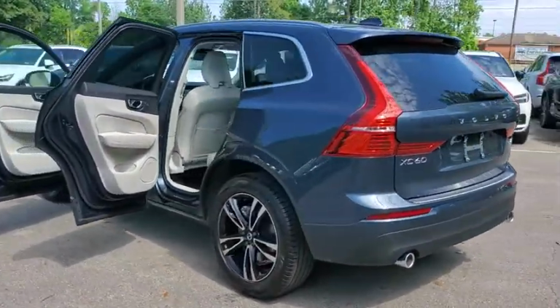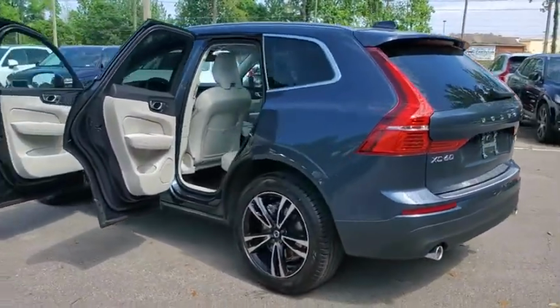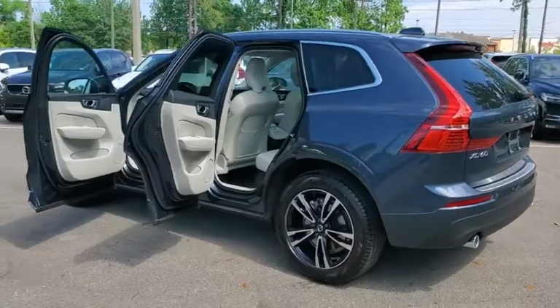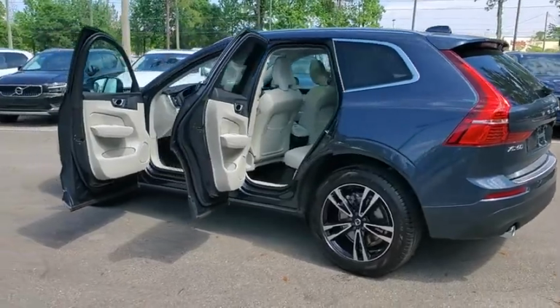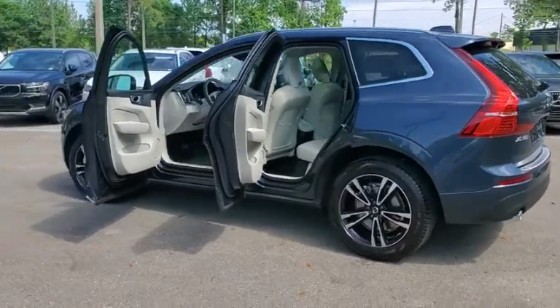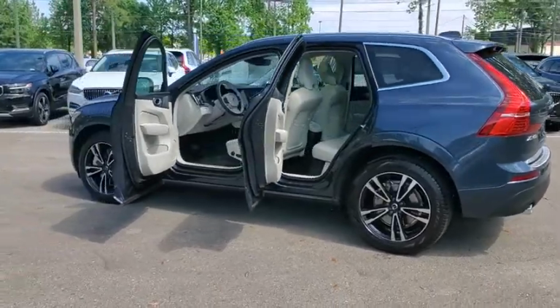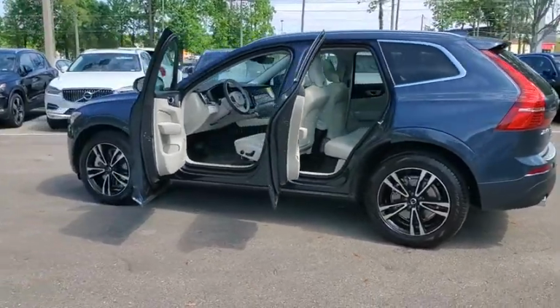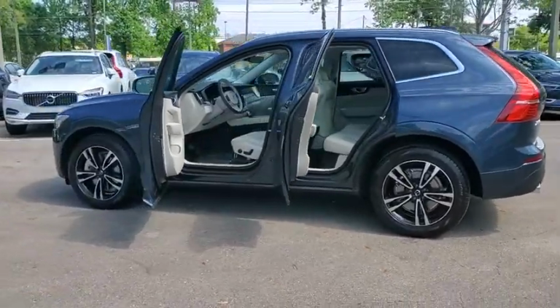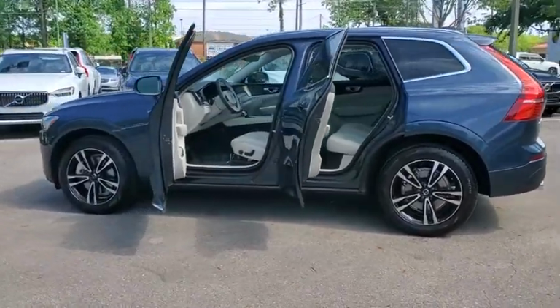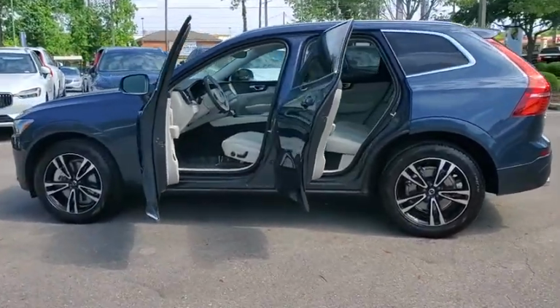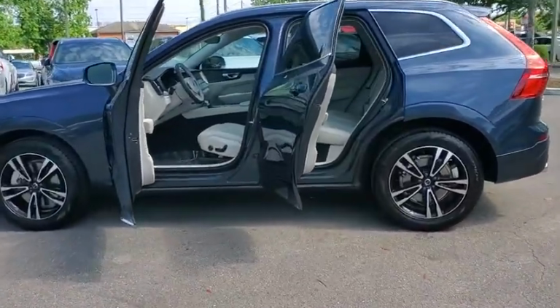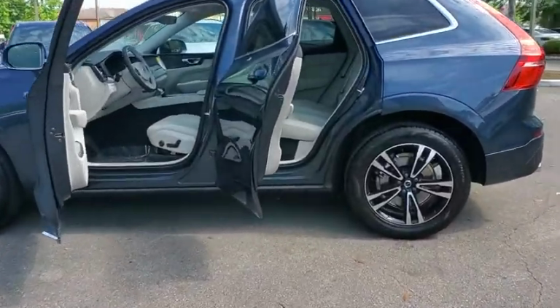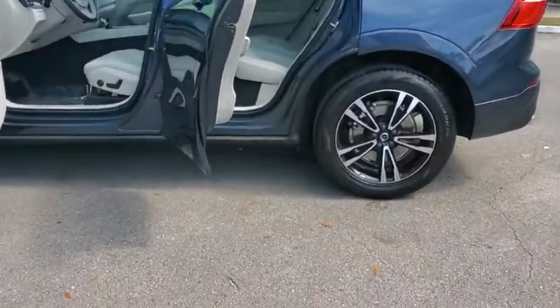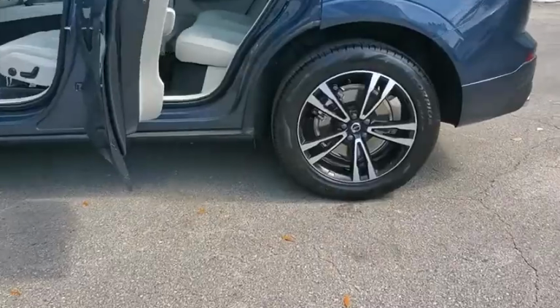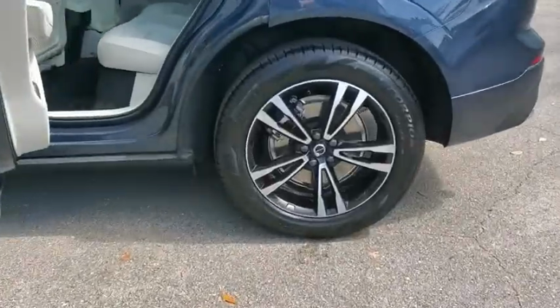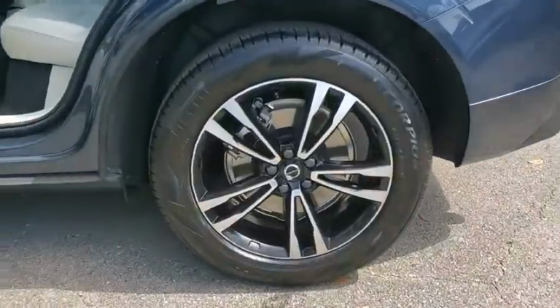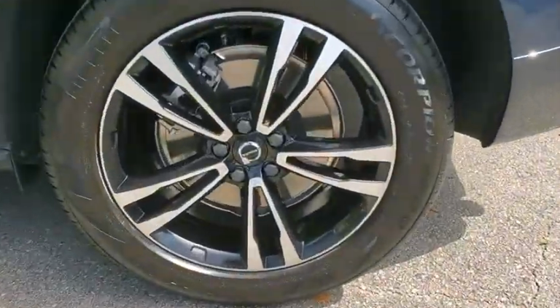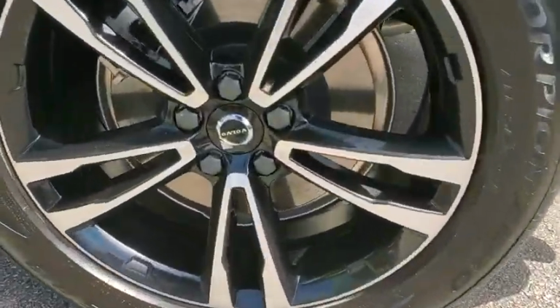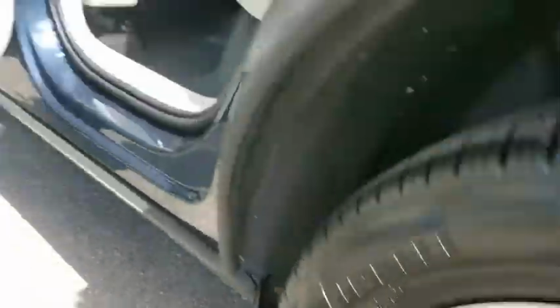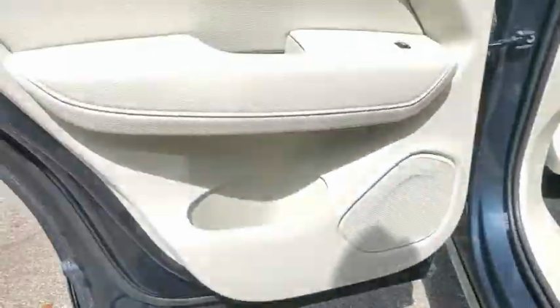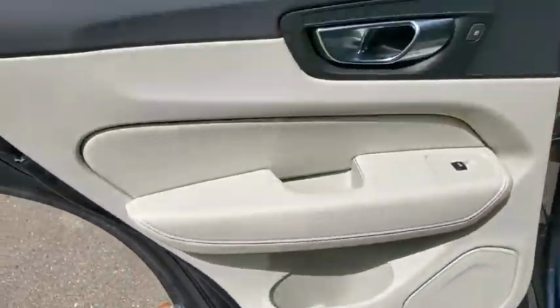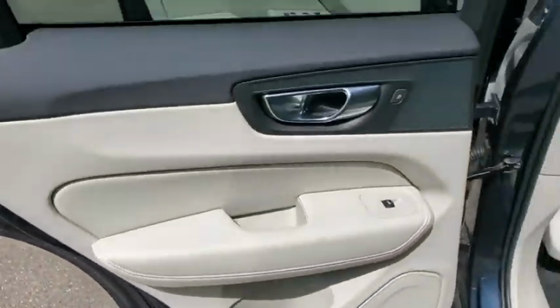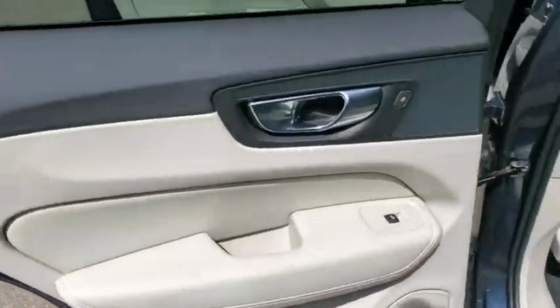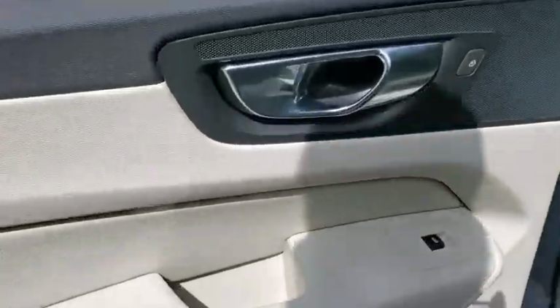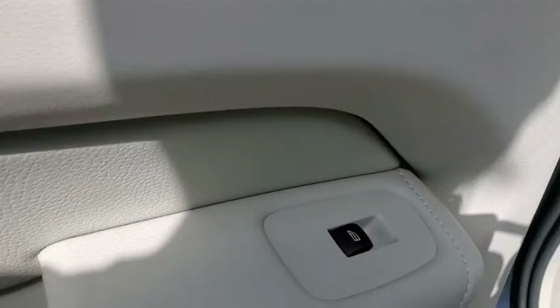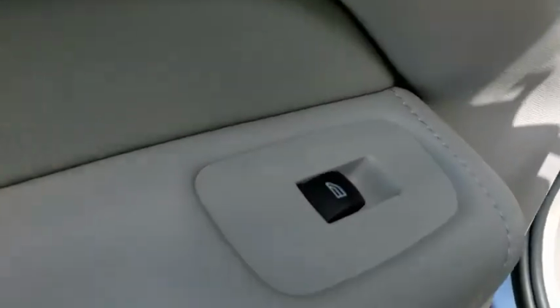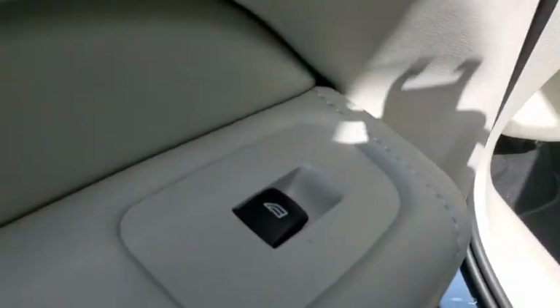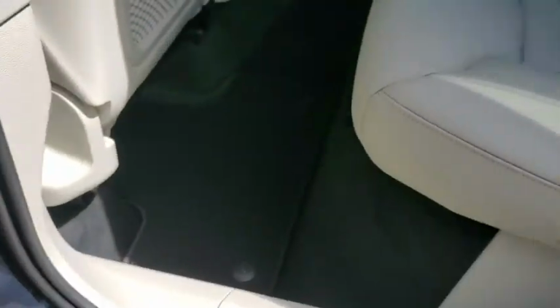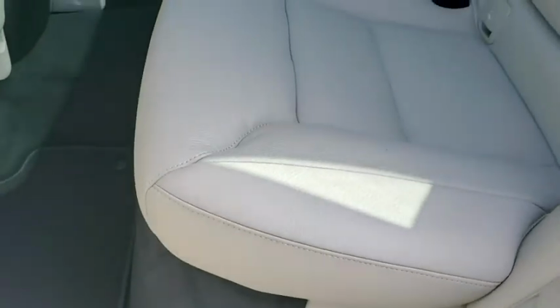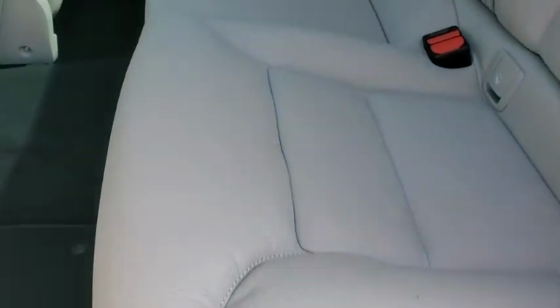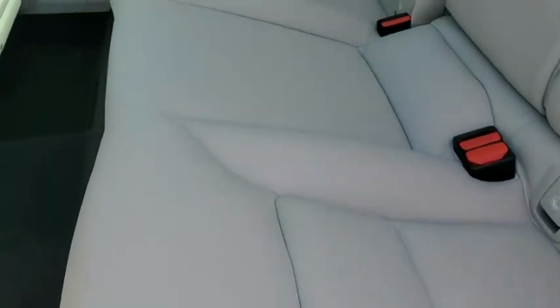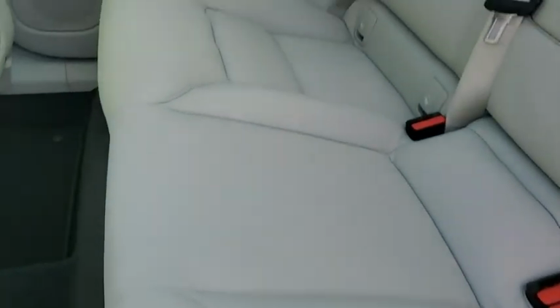Here are some of this vehicle's great options: power liftgate, traction control, power passenger seat, dual airbags, alloy wheels, power steering, four-wheel disc brakes, heated front seats, electronic stability control, power windows.